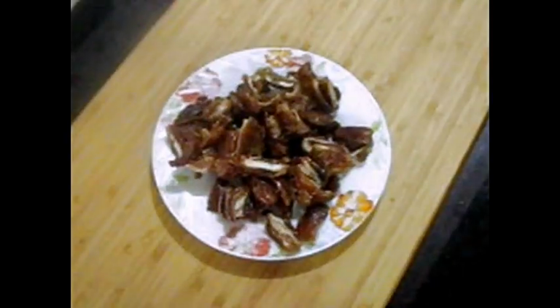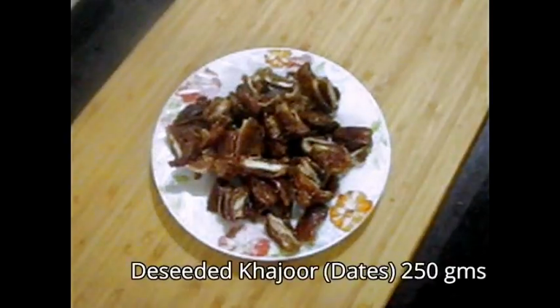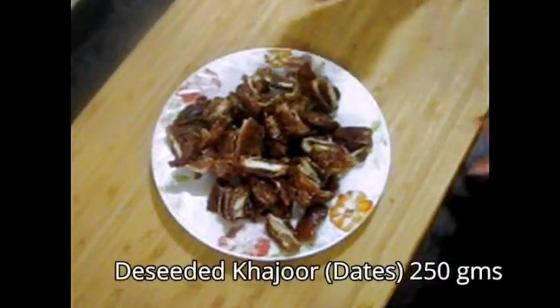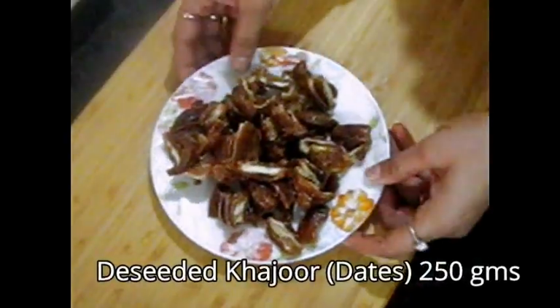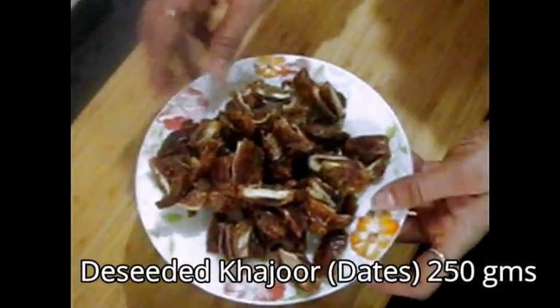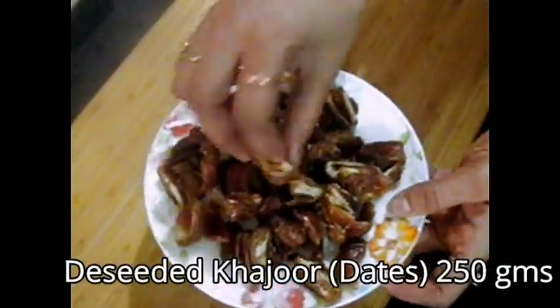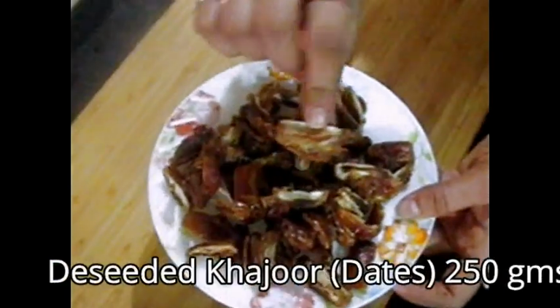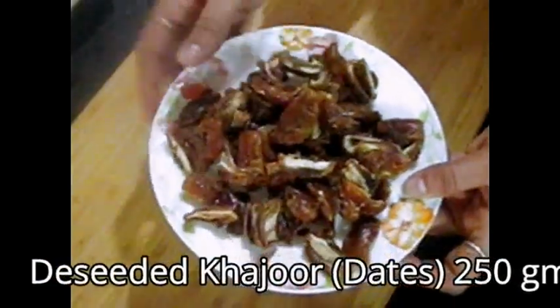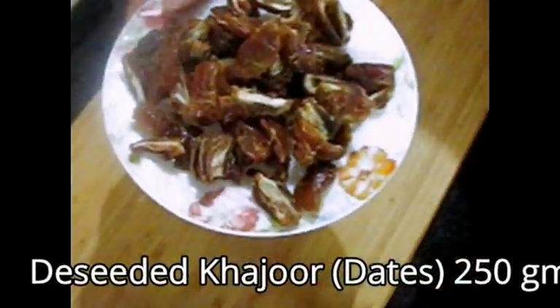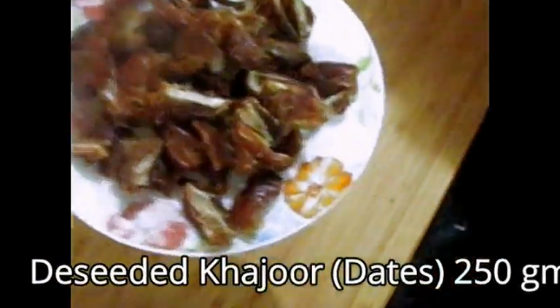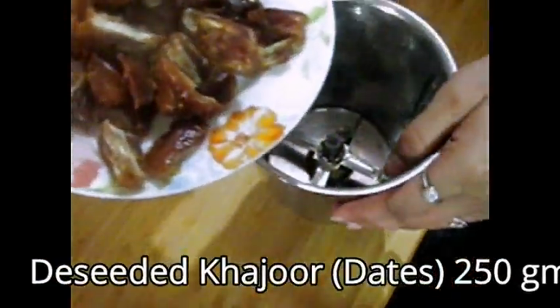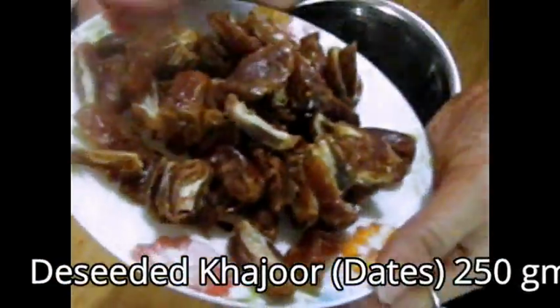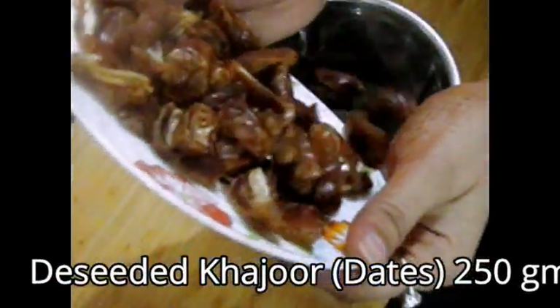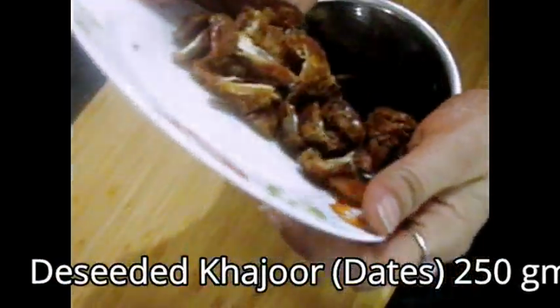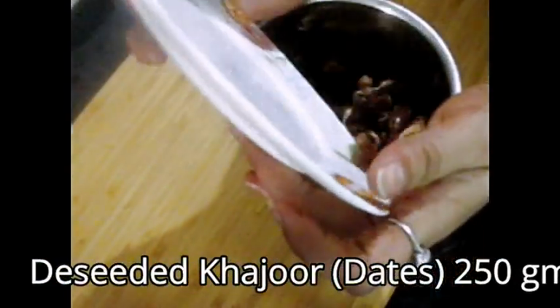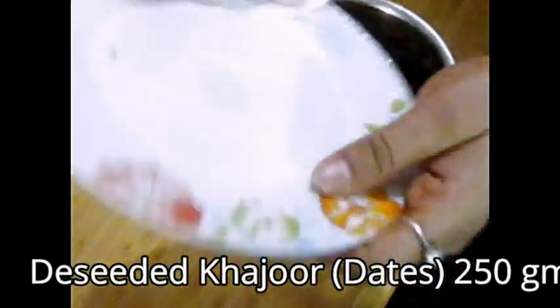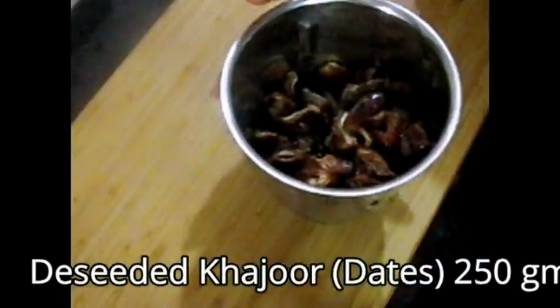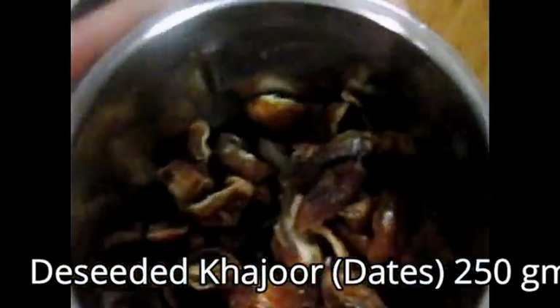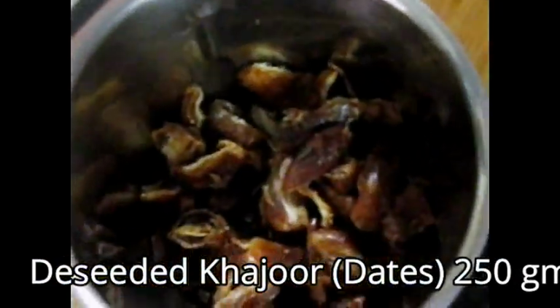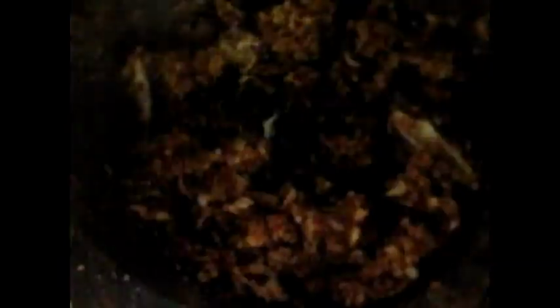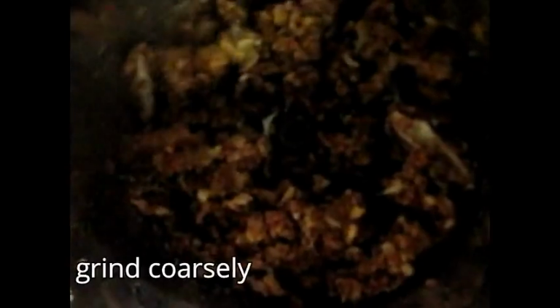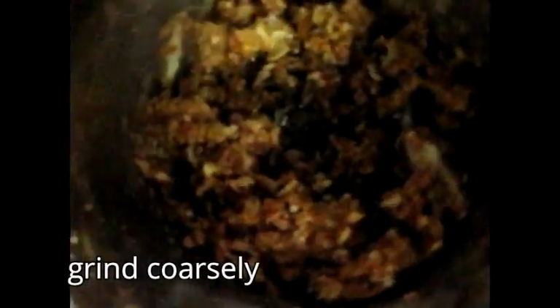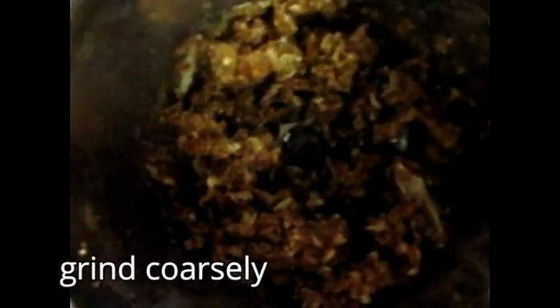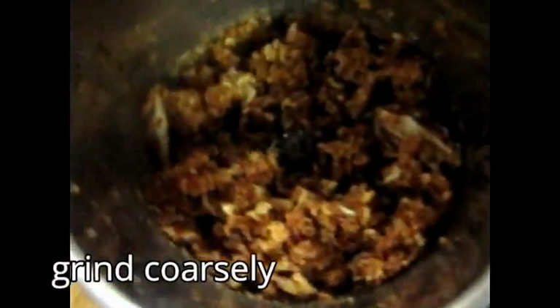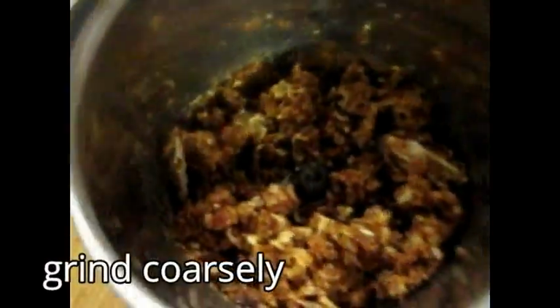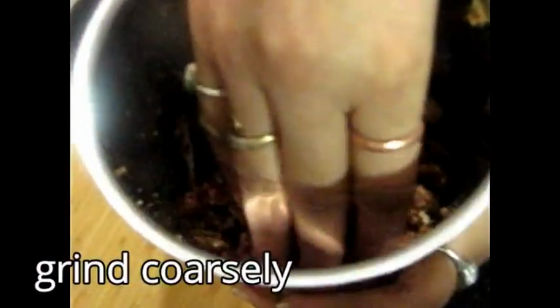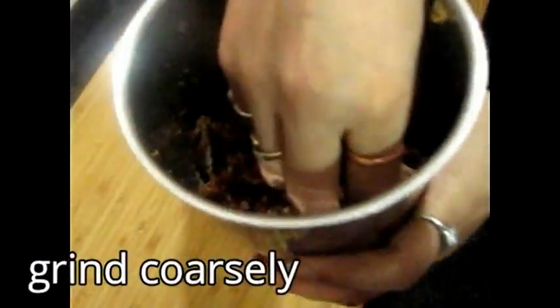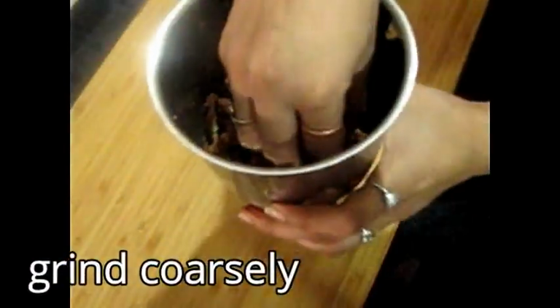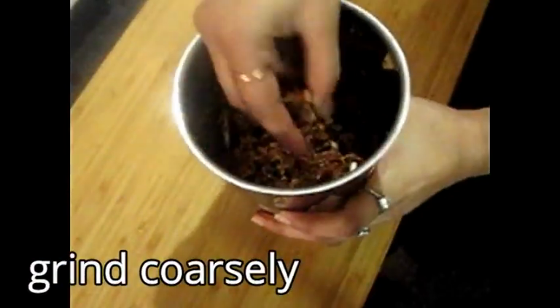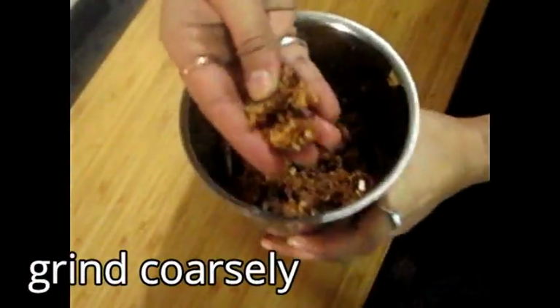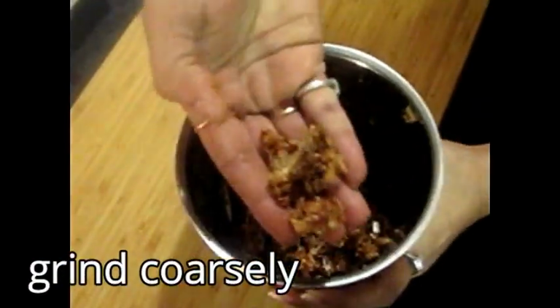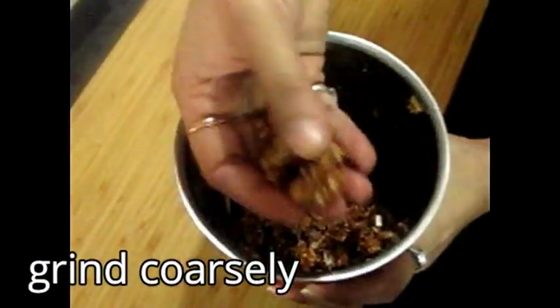Here I have 500 grams of Khajur from which I have removed the seeds. I will grind it but don't grind it too finely — I have to keep it a little hard. The consistency needs to be like this.